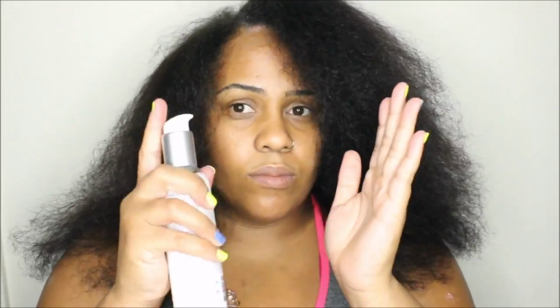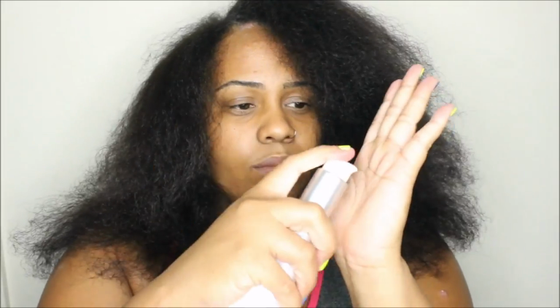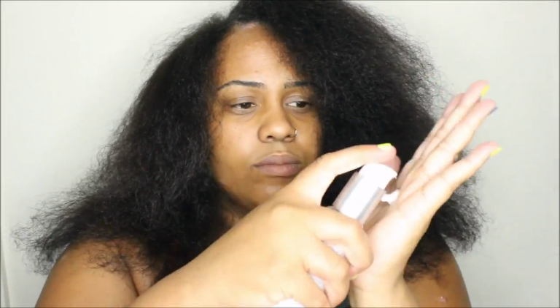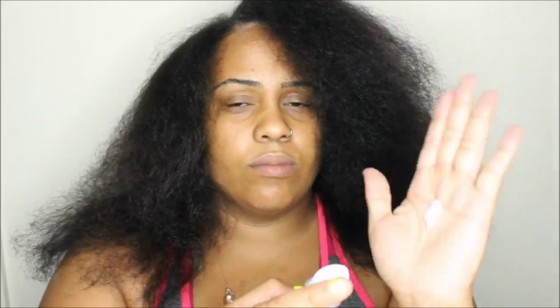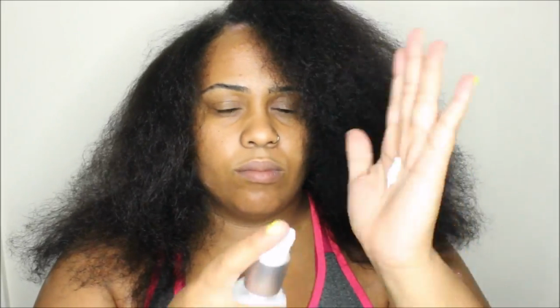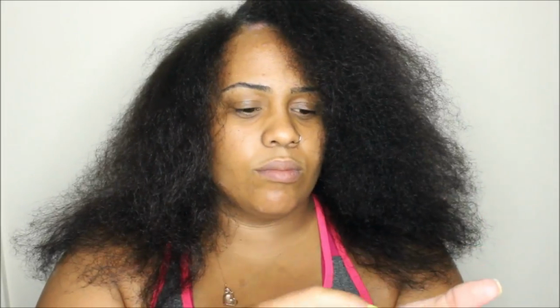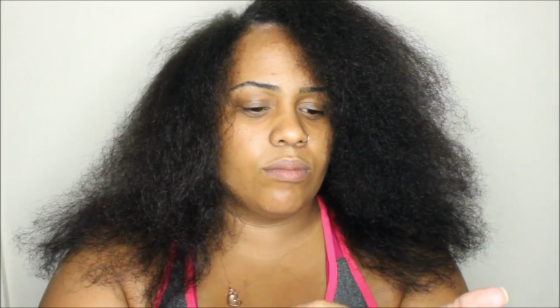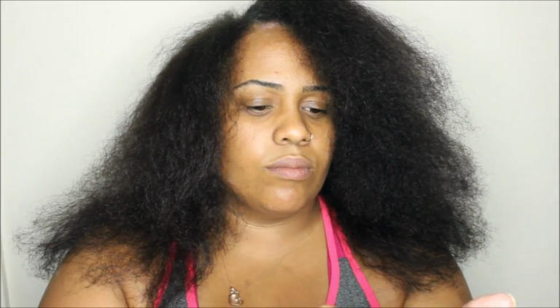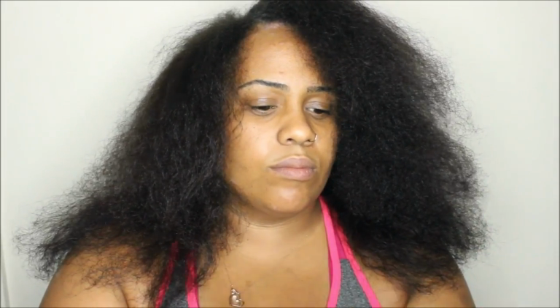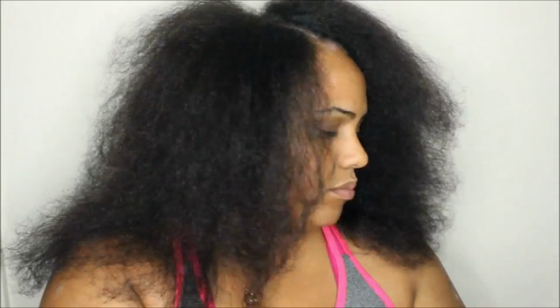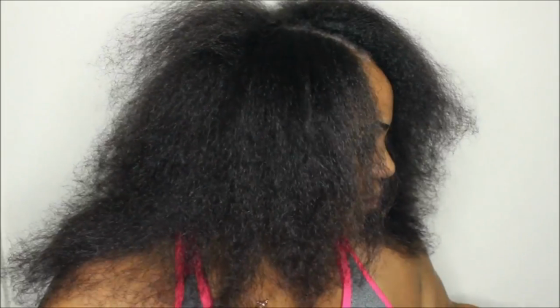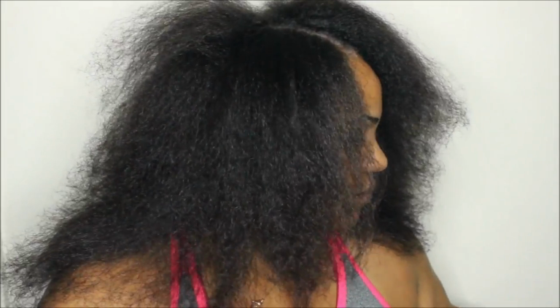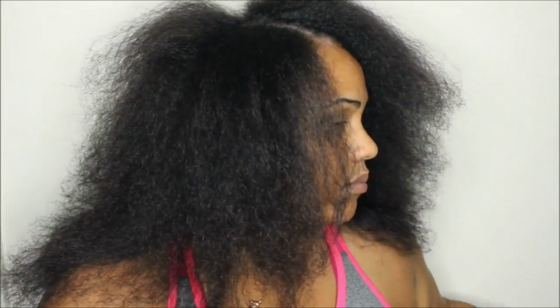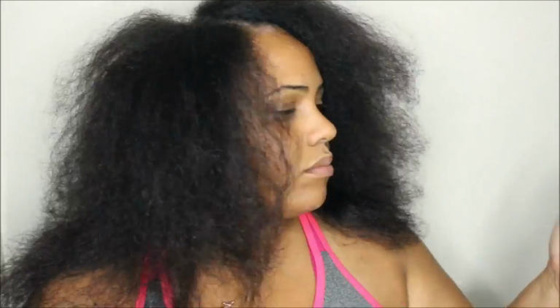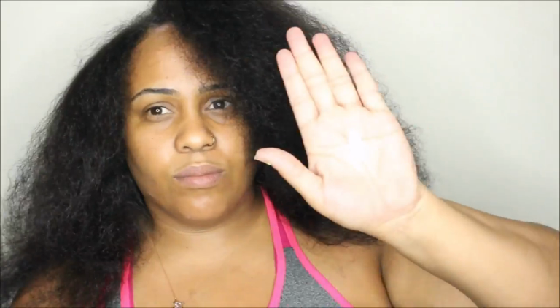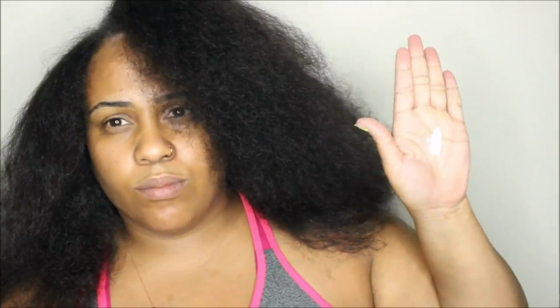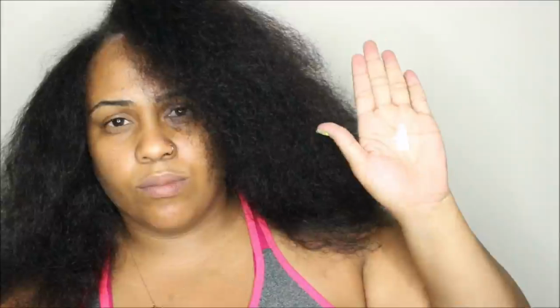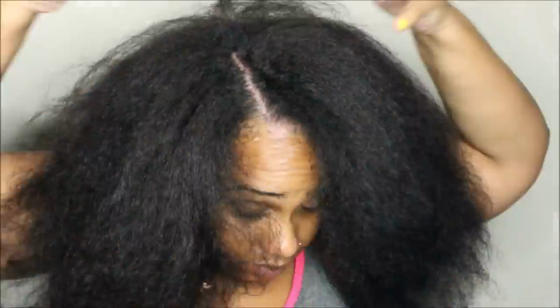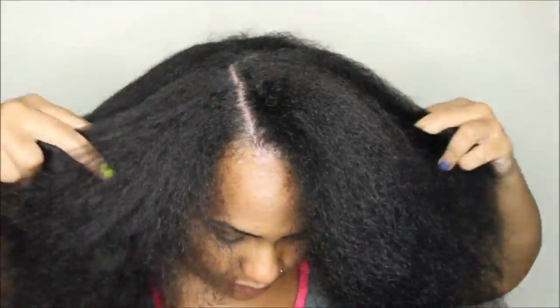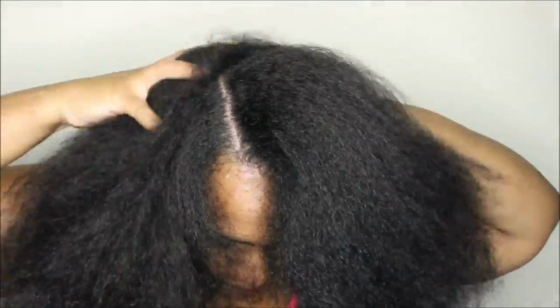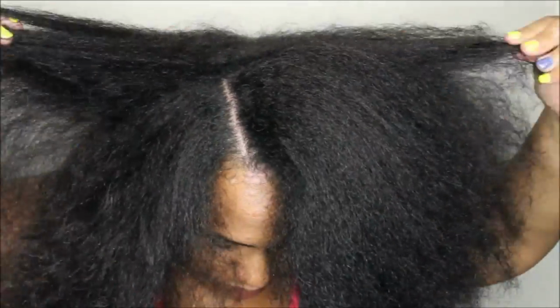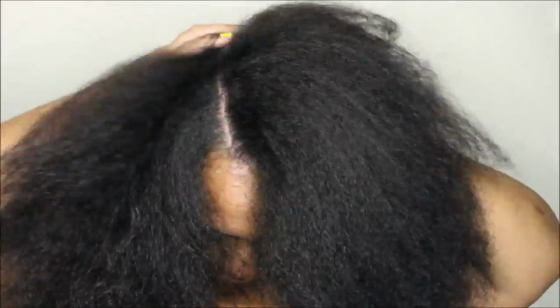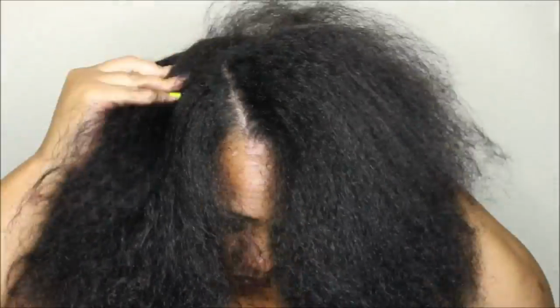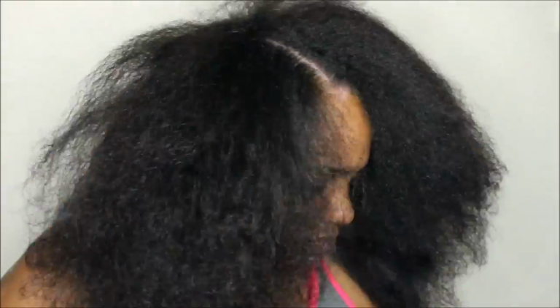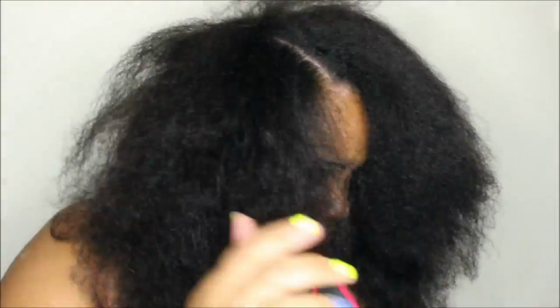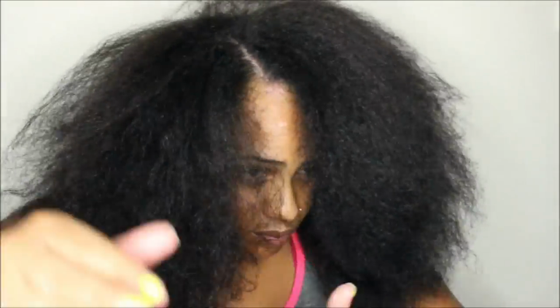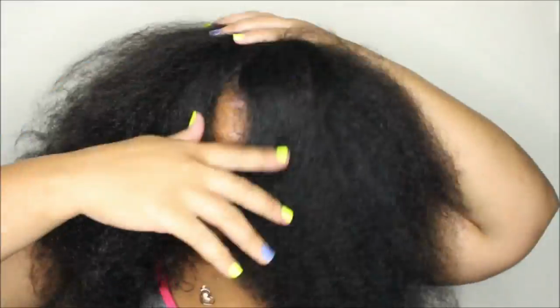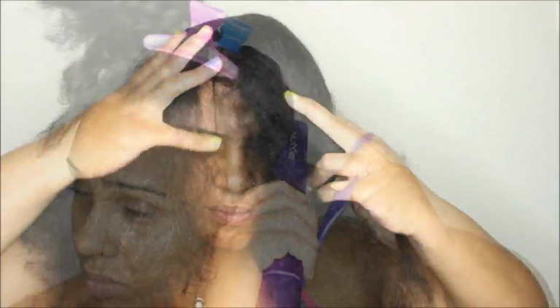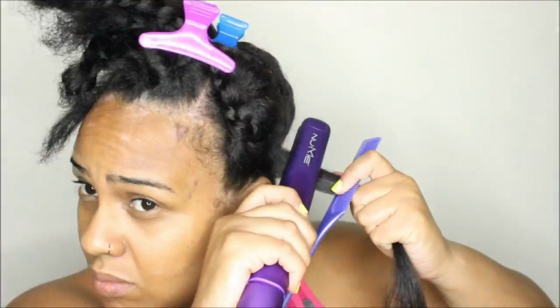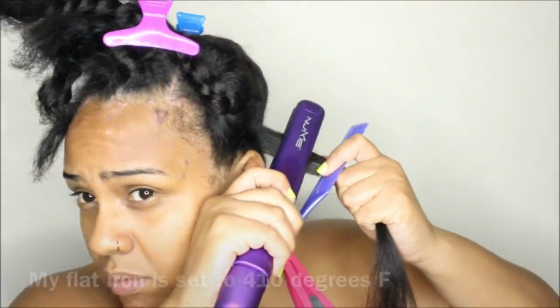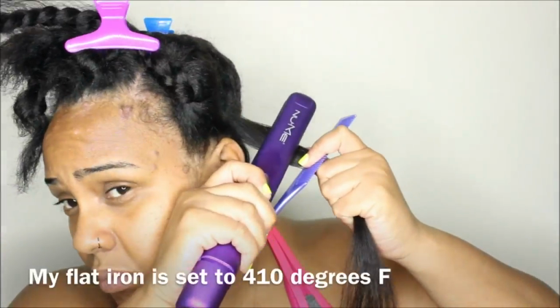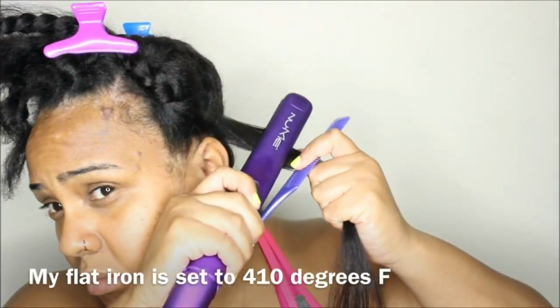The next step is the agave and lavender thermal protectant cream. You just use a tiny bit, distribute it throughout the hair, and protect from heat damage before you get your flat iron.